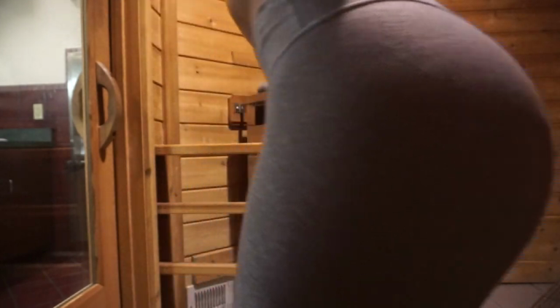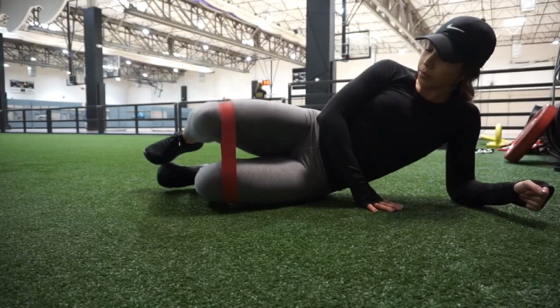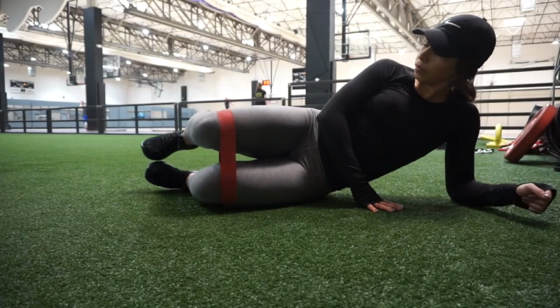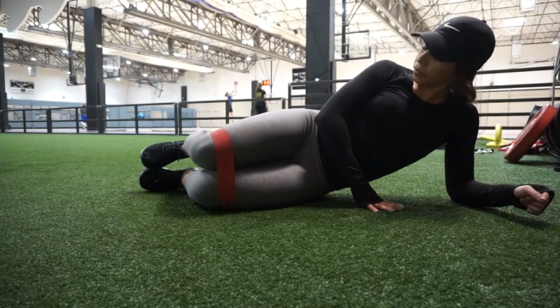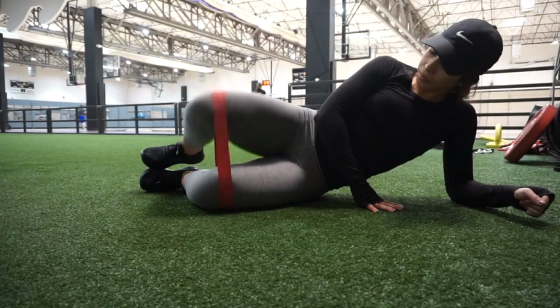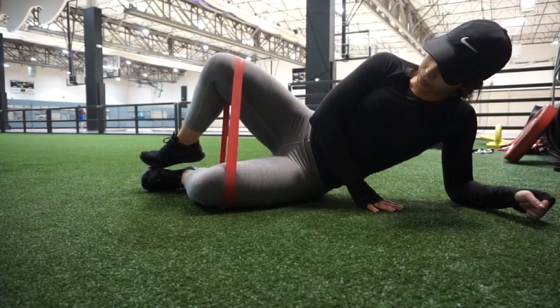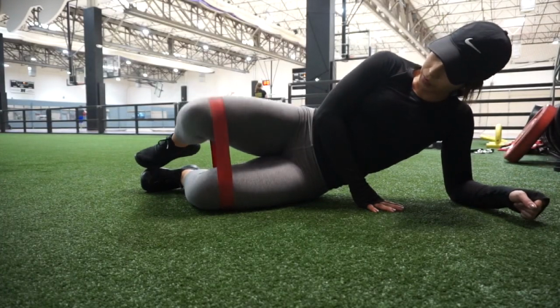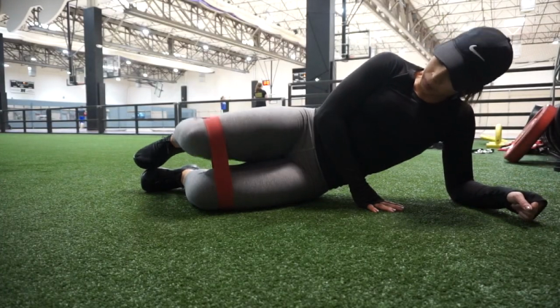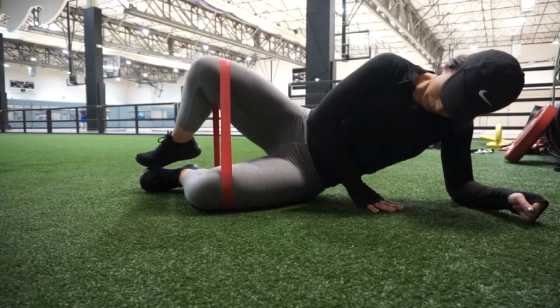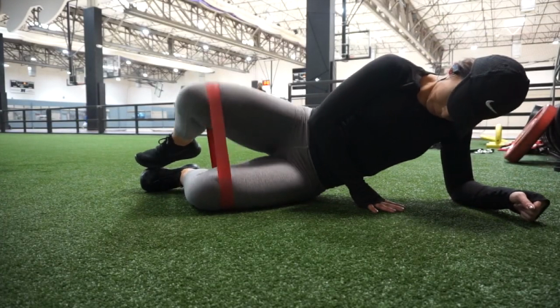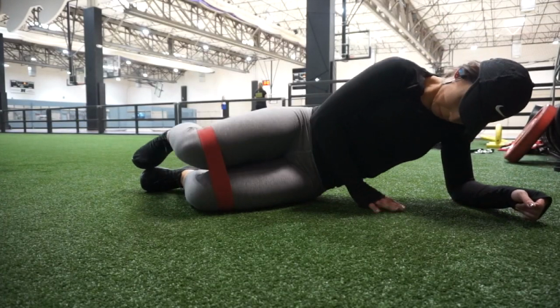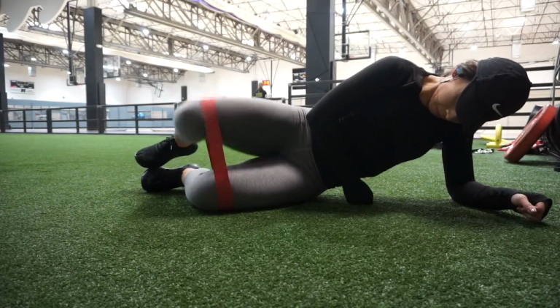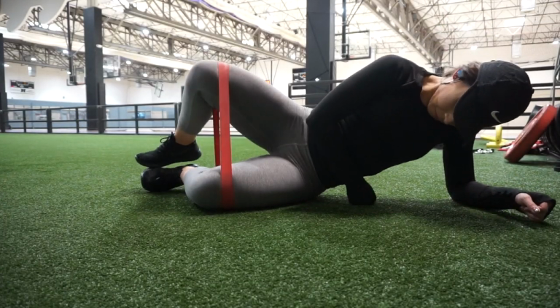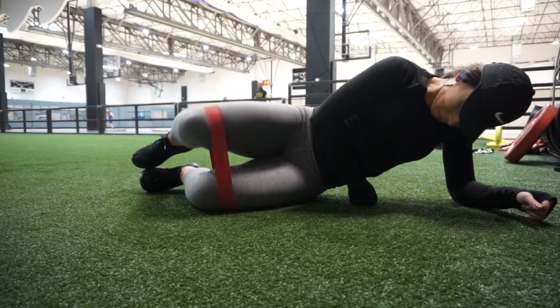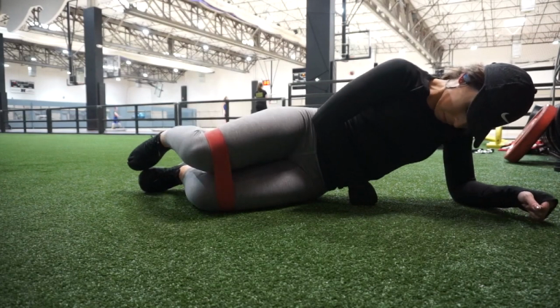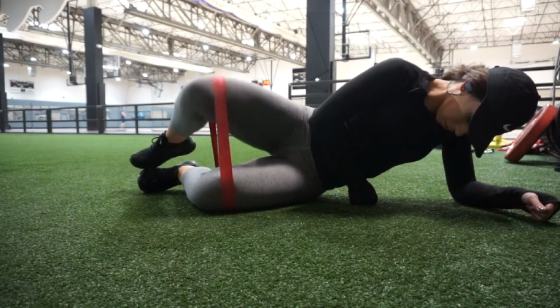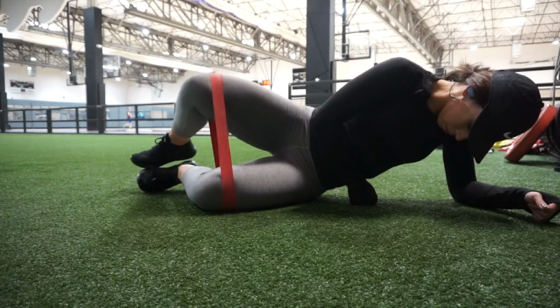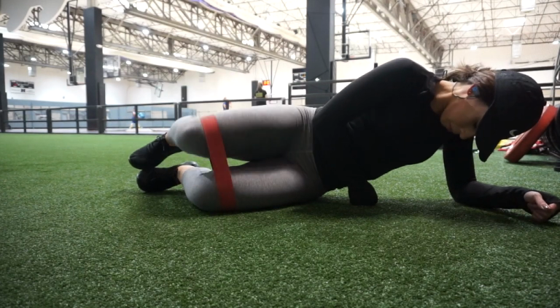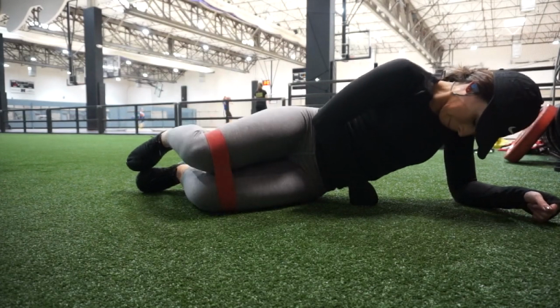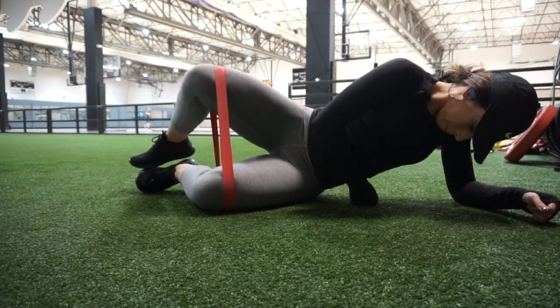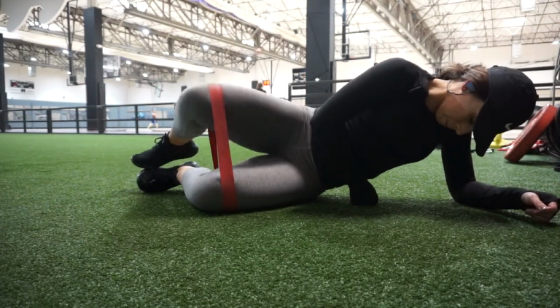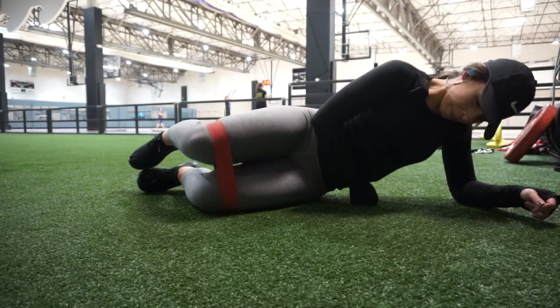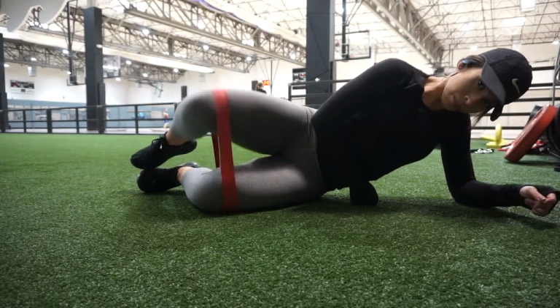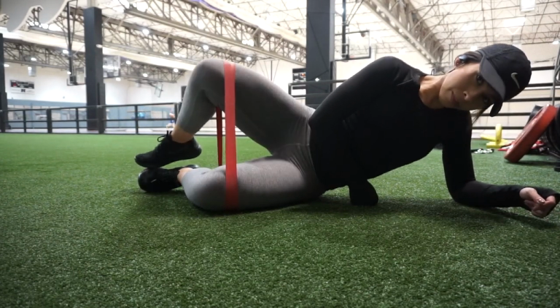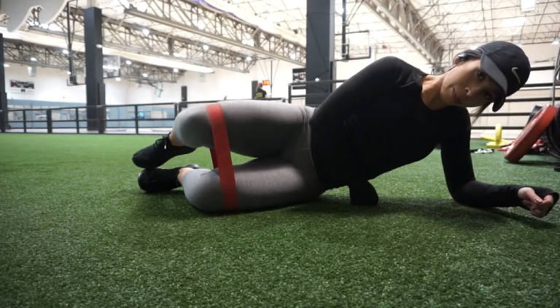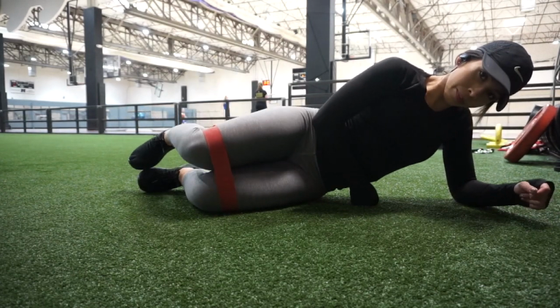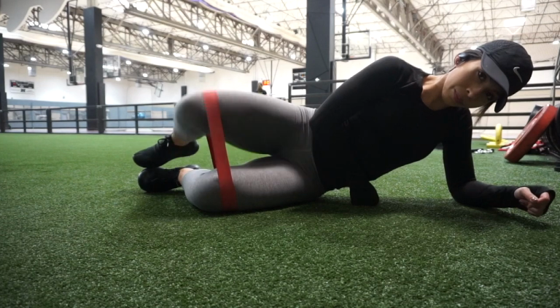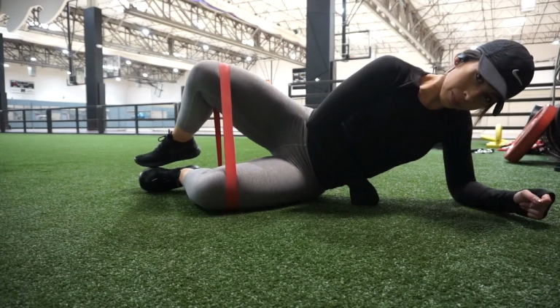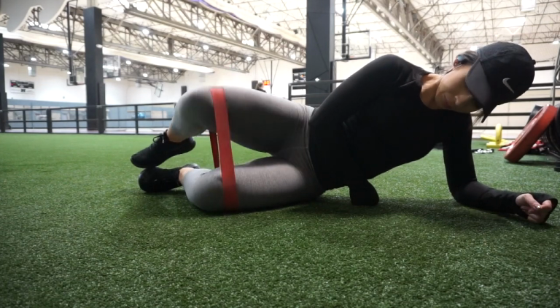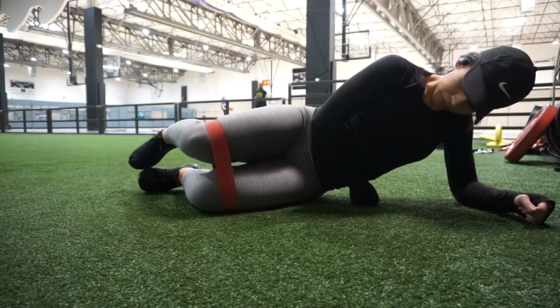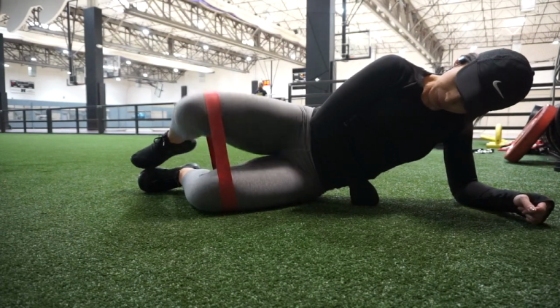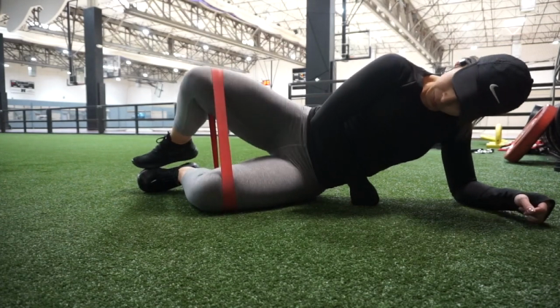So I usually do not show you guys my warm-up. I thought this glute day I would show you my warm-up so you guys maybe can get an idea of how you can activate your glute muscles on your glute day.